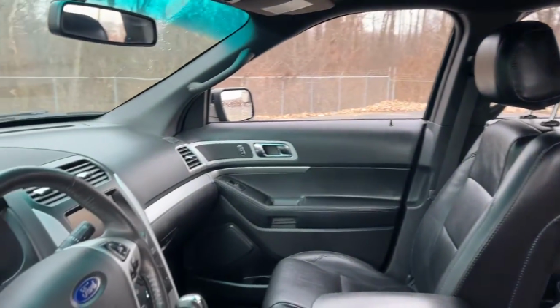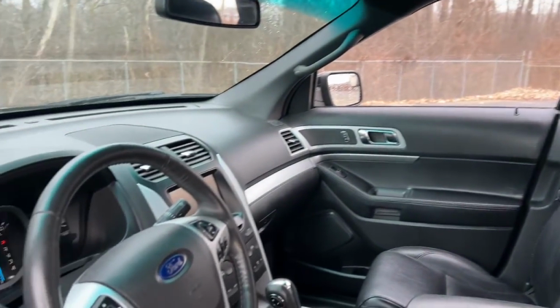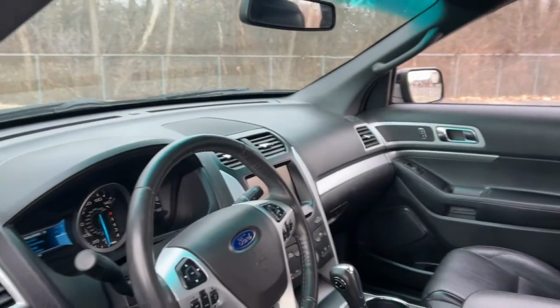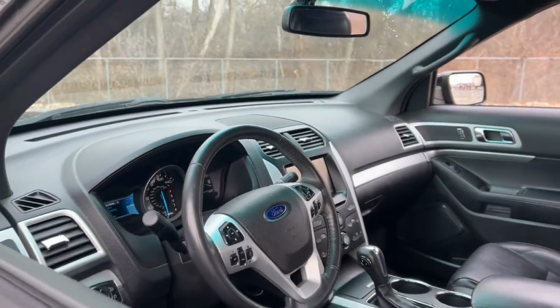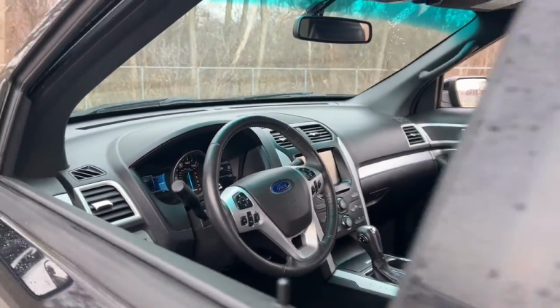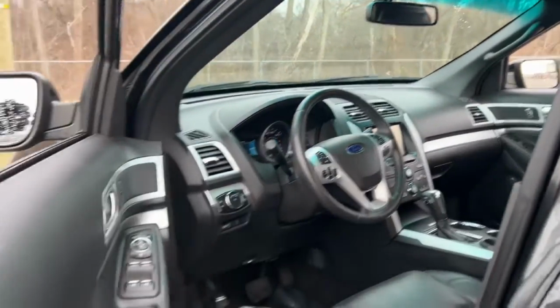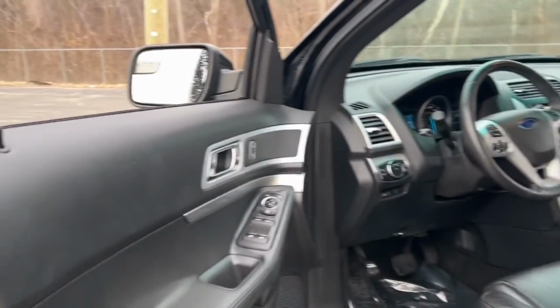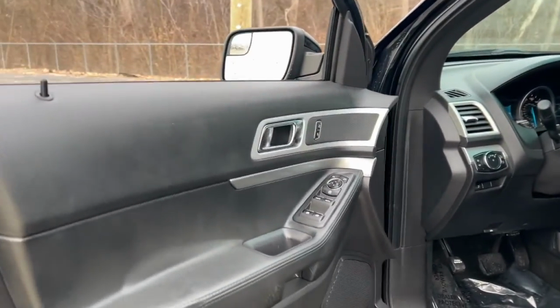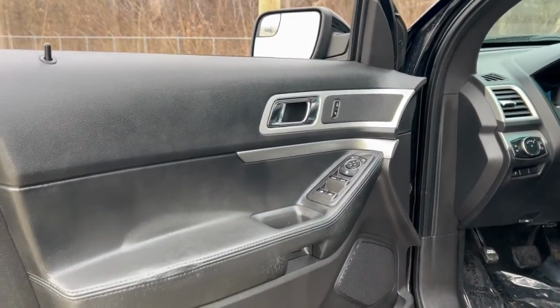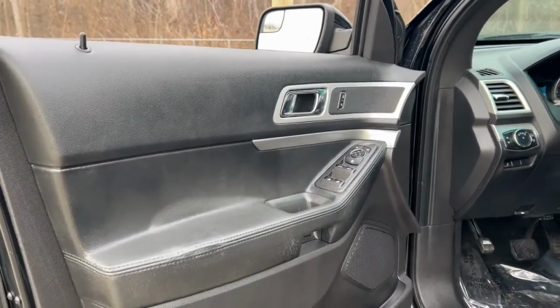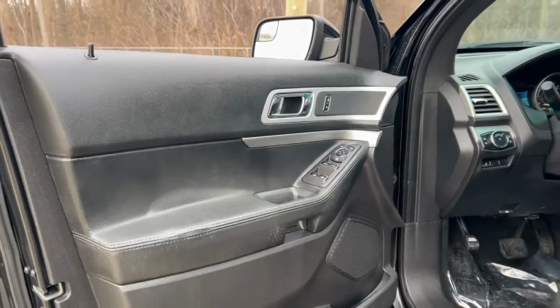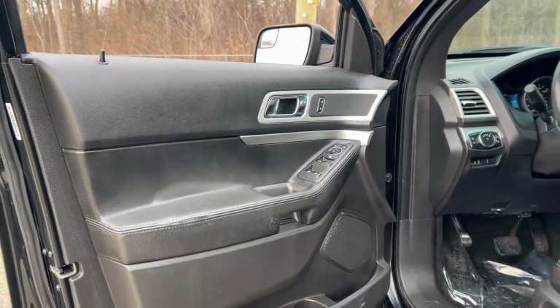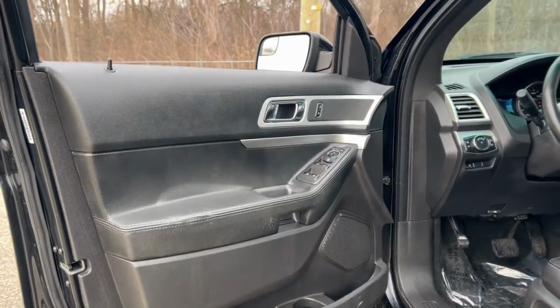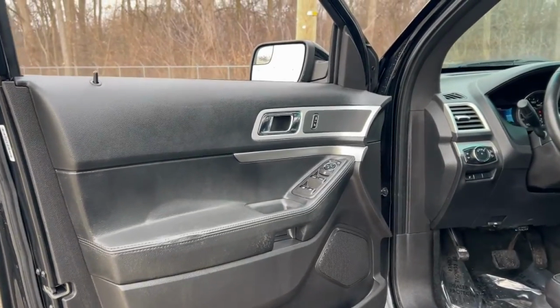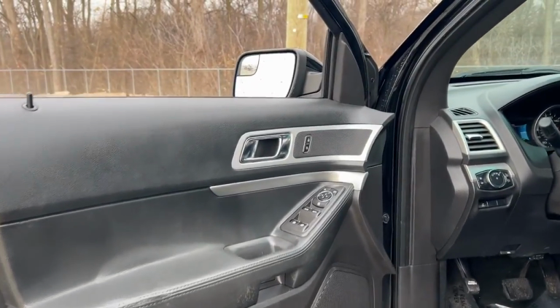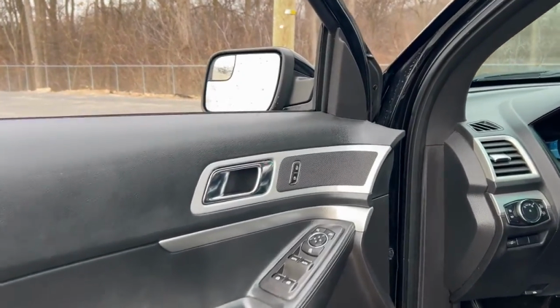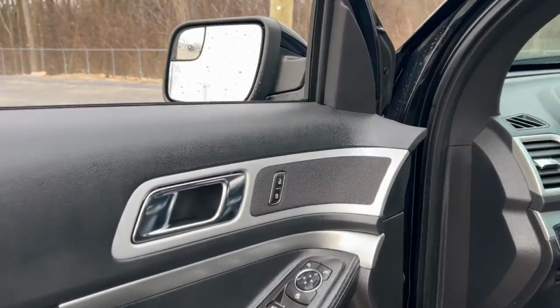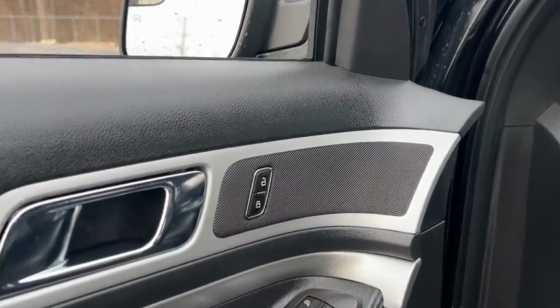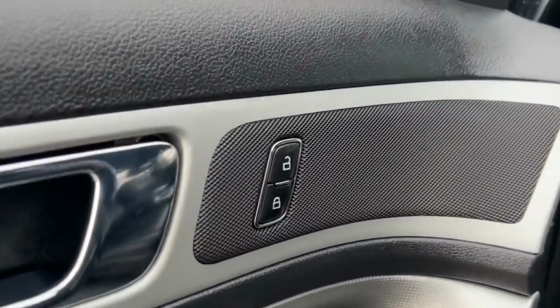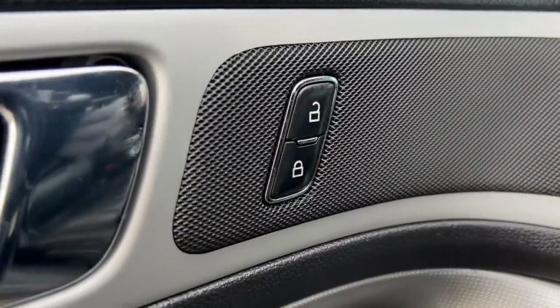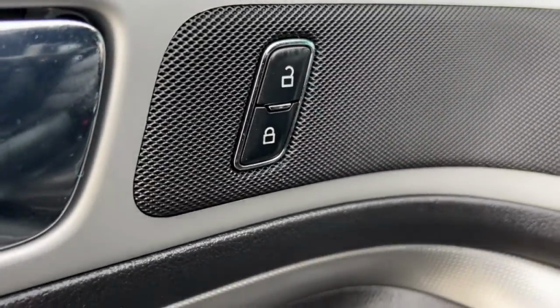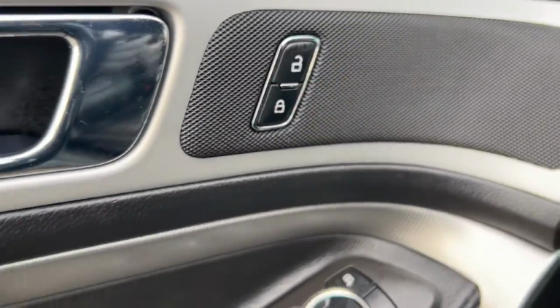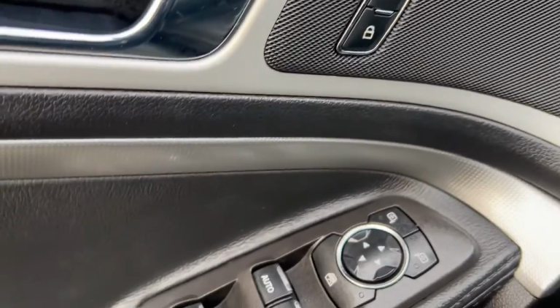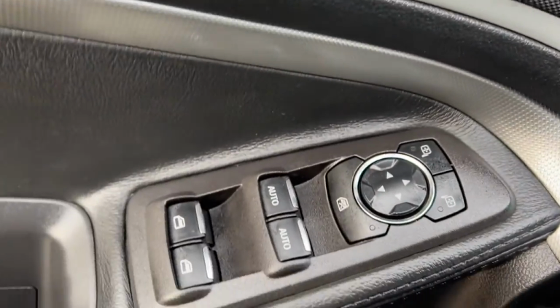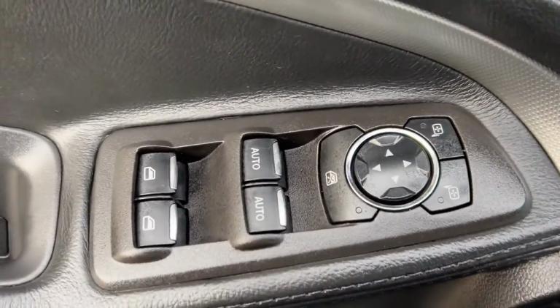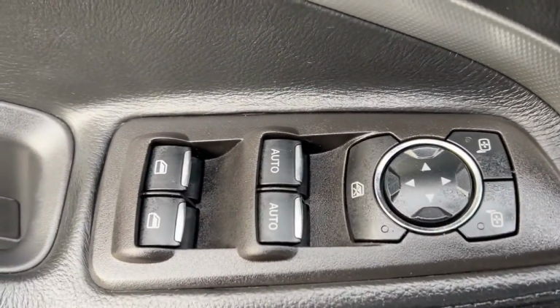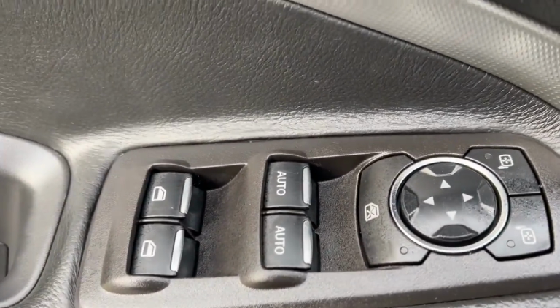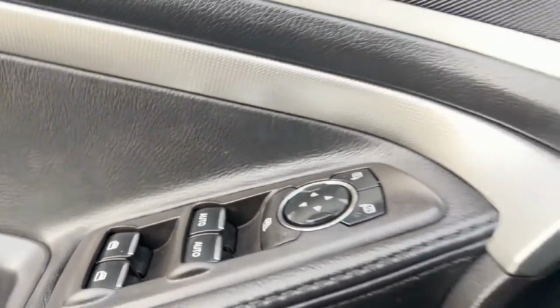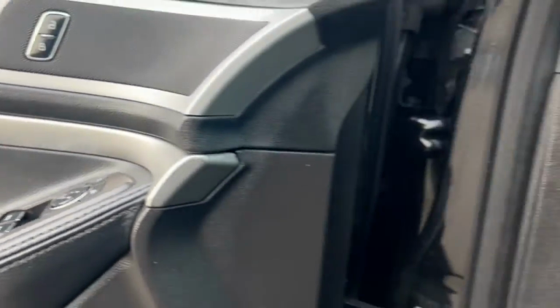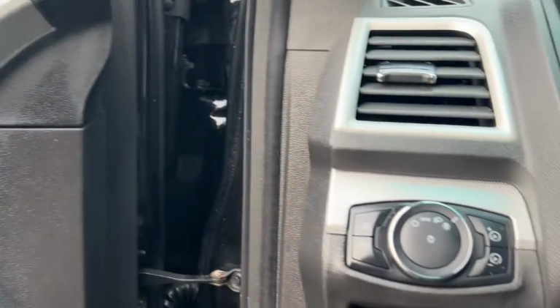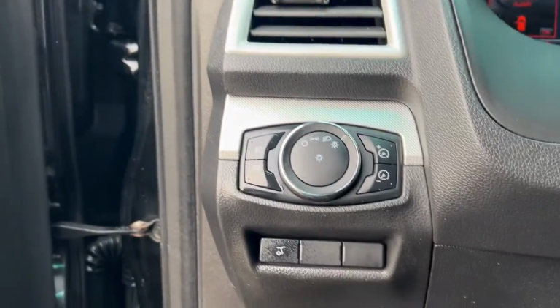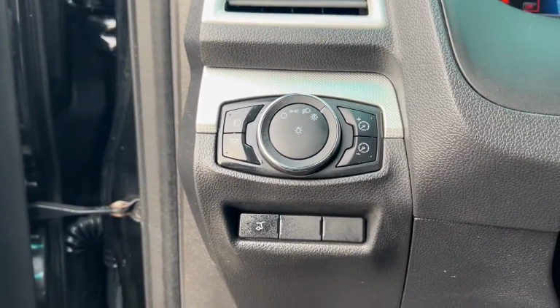This handsome midsize SUV offers a solid, comfortable ride and options that let you customize capabilities such as towing and intelligent all-wheel drive. Count on Explorer to make your adventures all they can be.